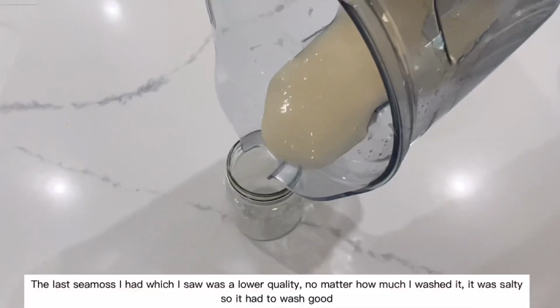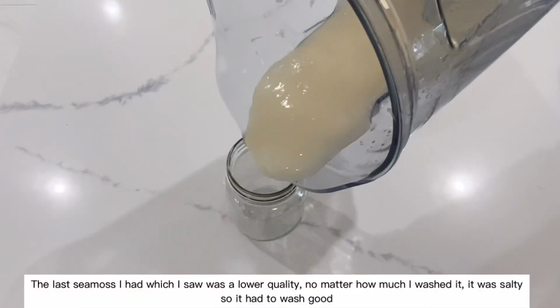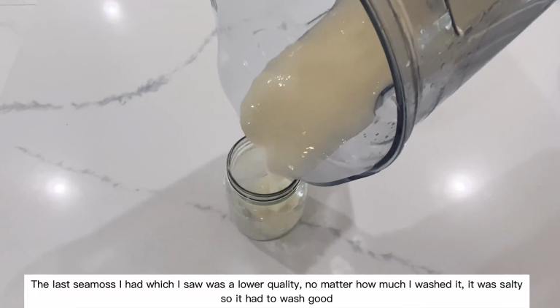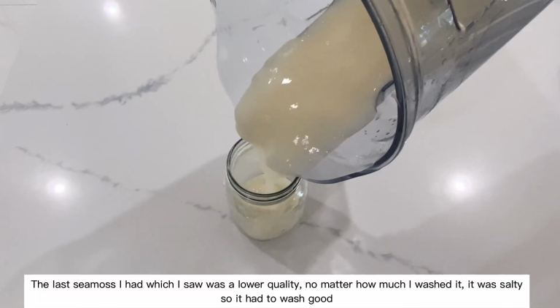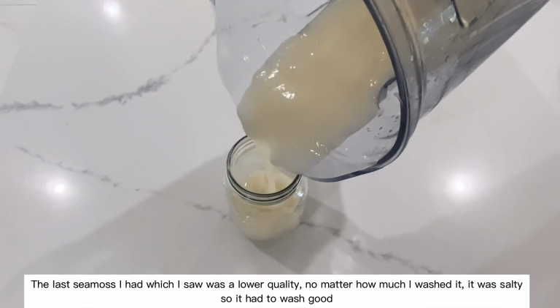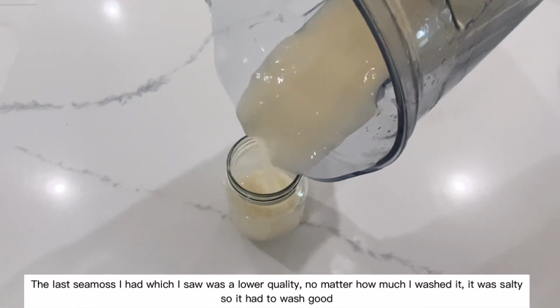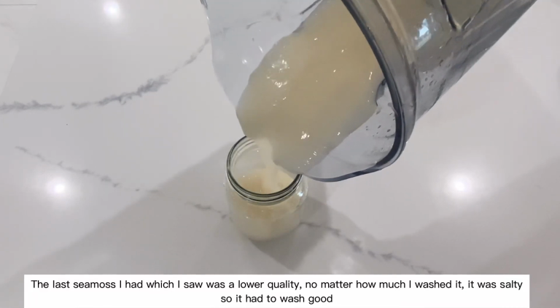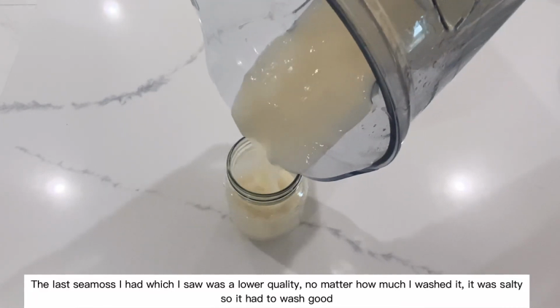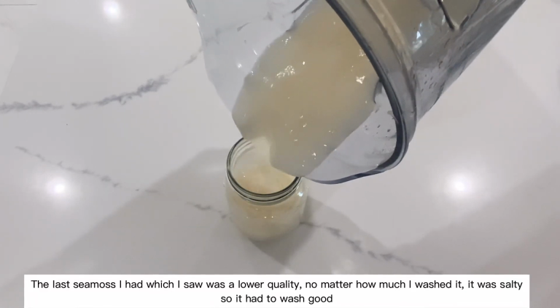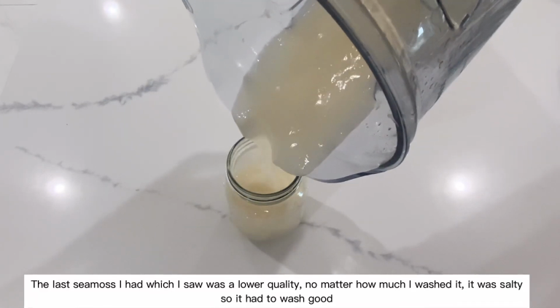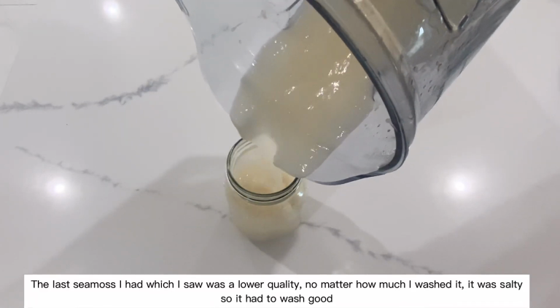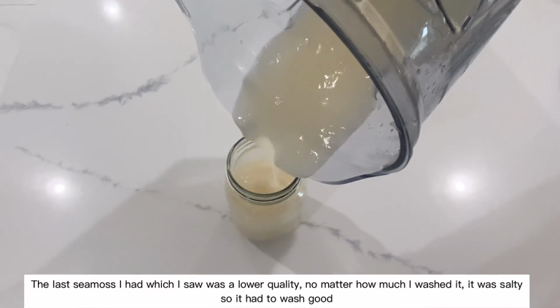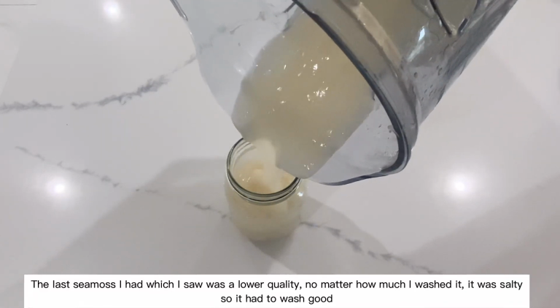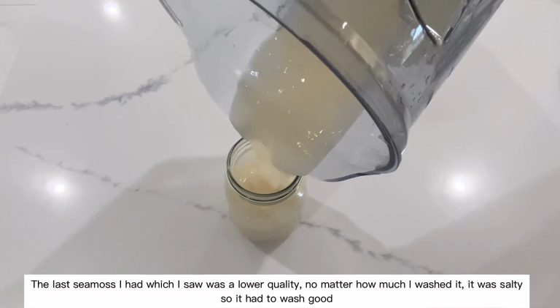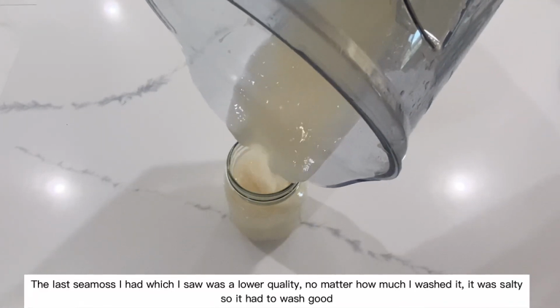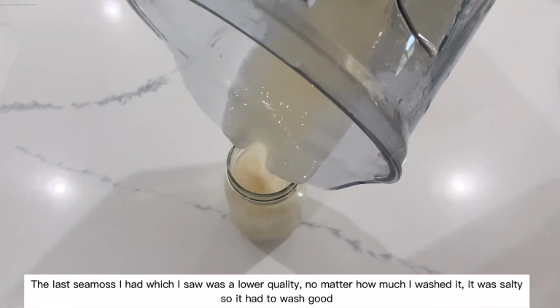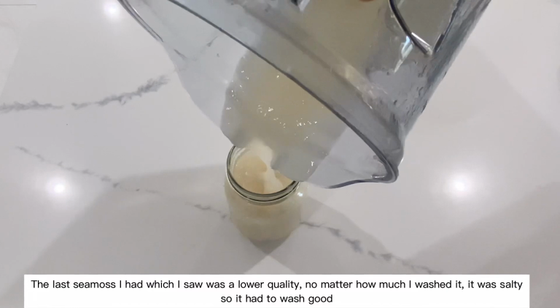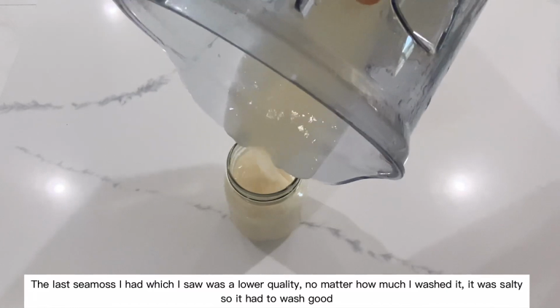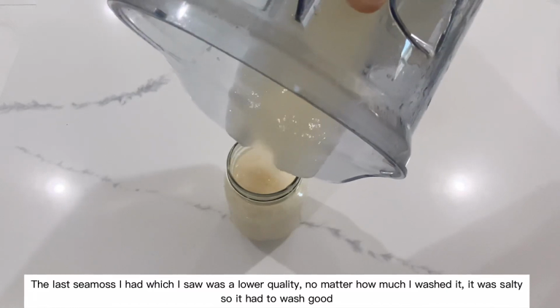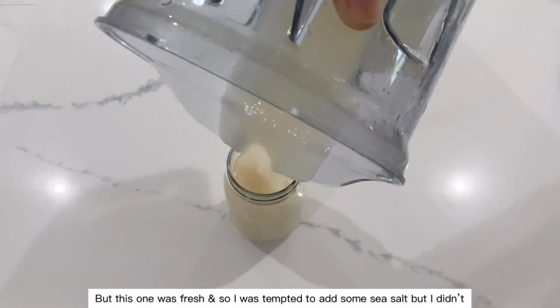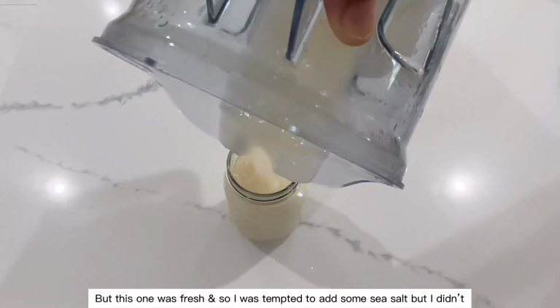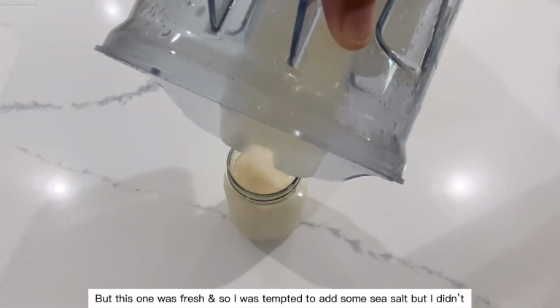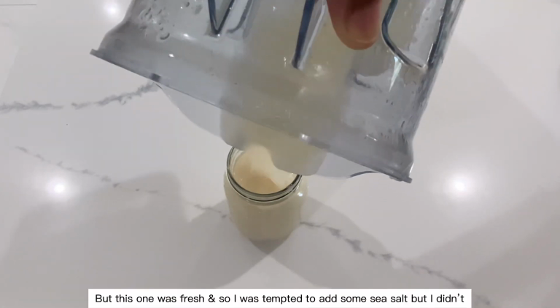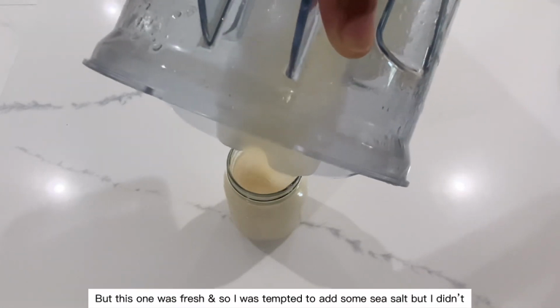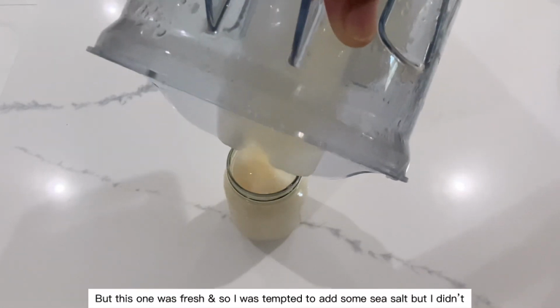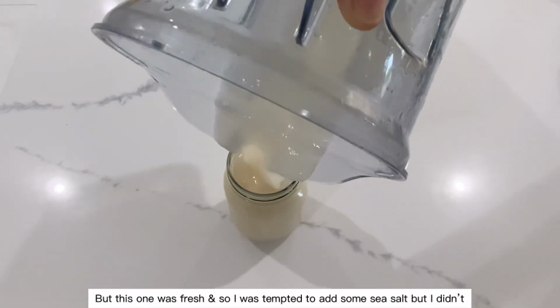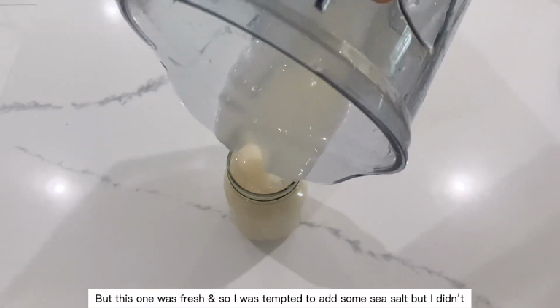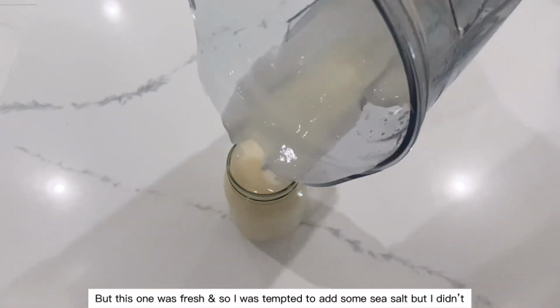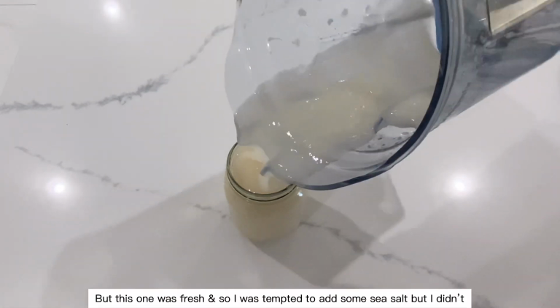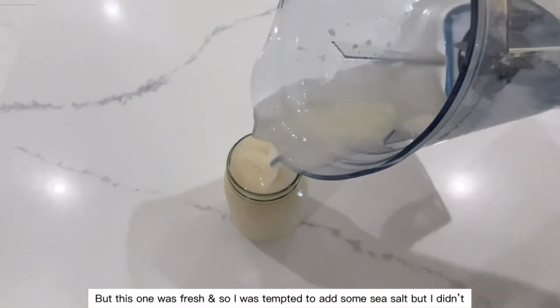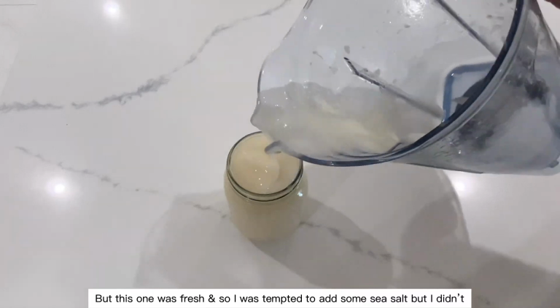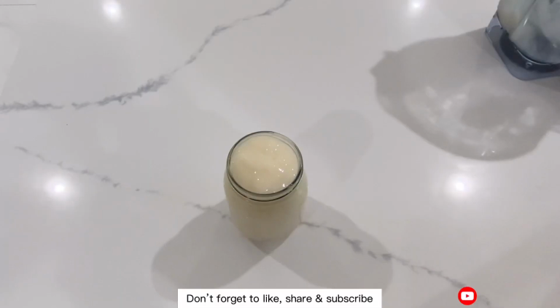The last sea moss I had, which was a lower quality, no matter how much I washed it, it was salty, so it had to be washed well. But this one was fresh, and I was tempted to add some sea salt, but I didn't.